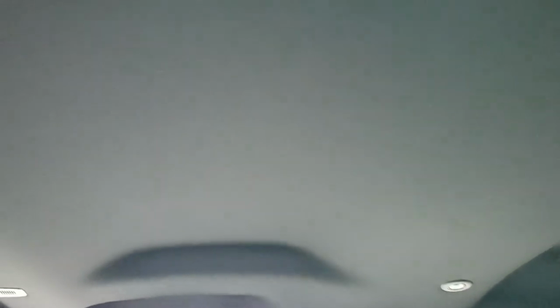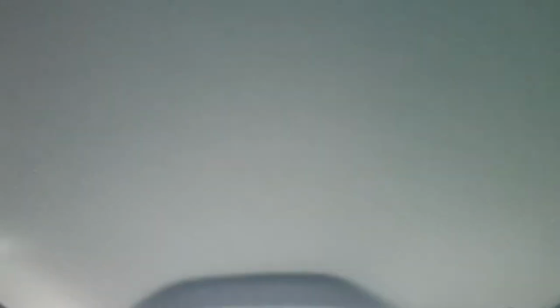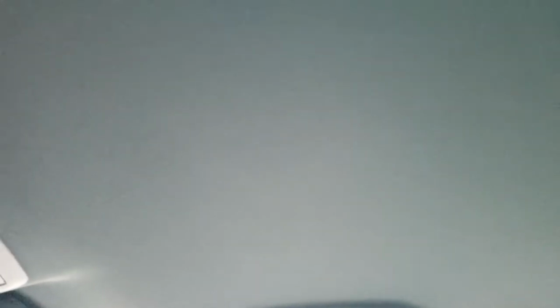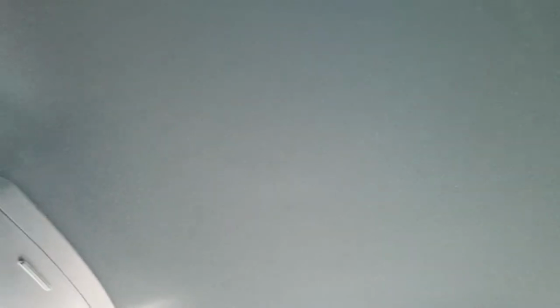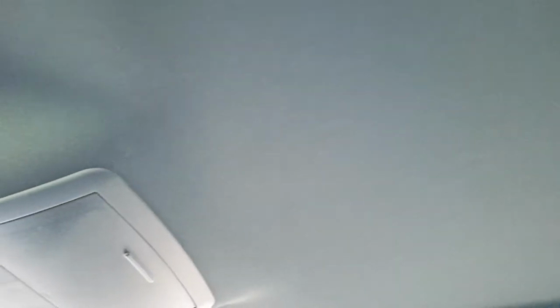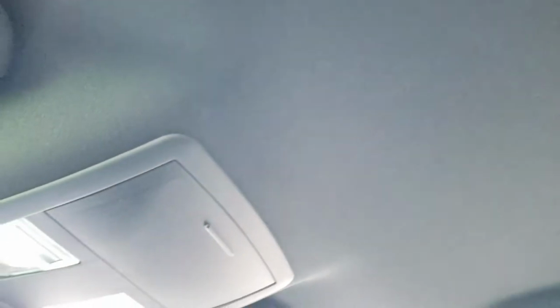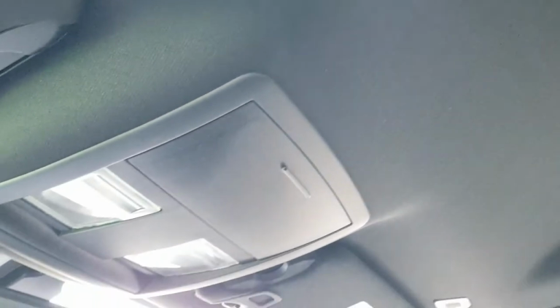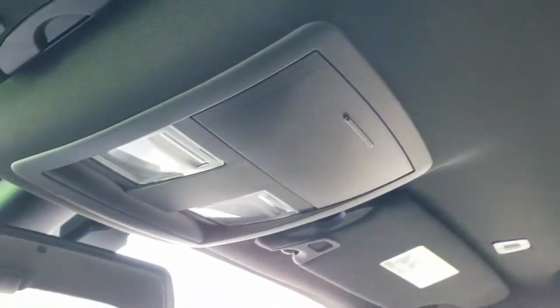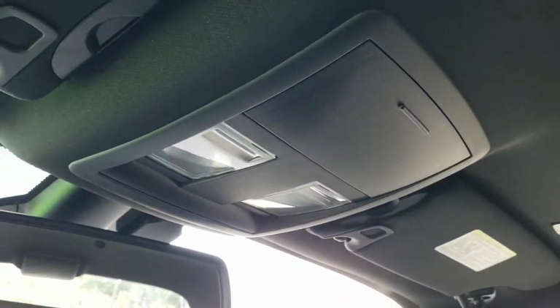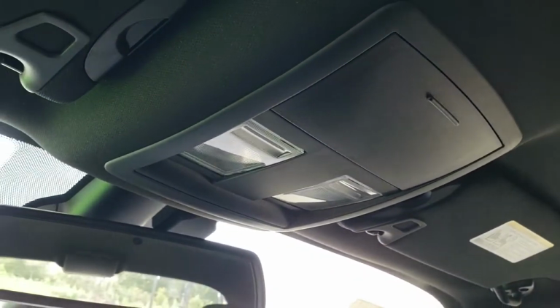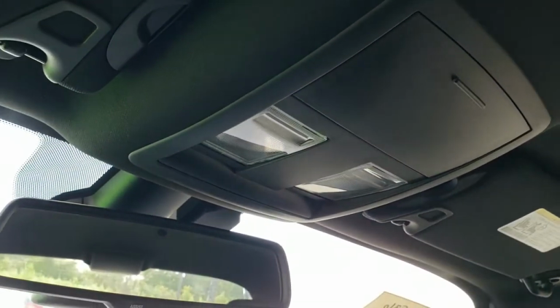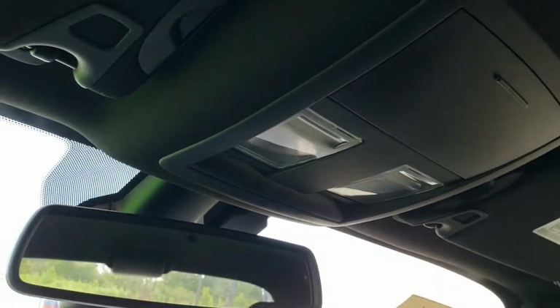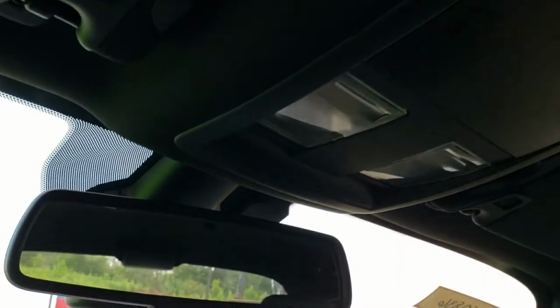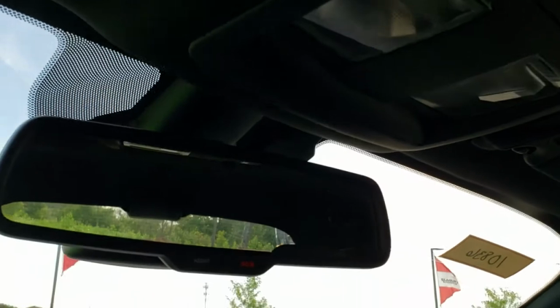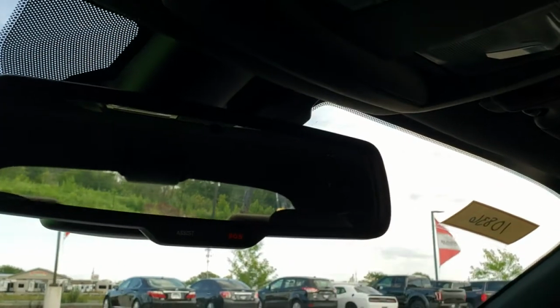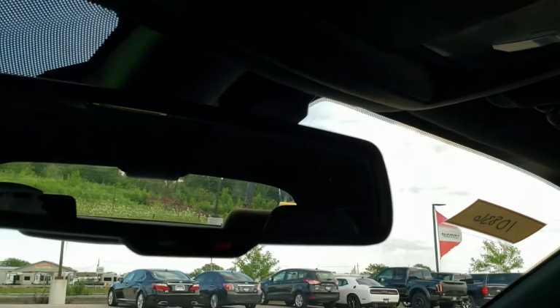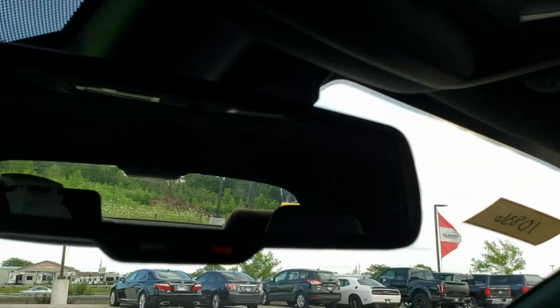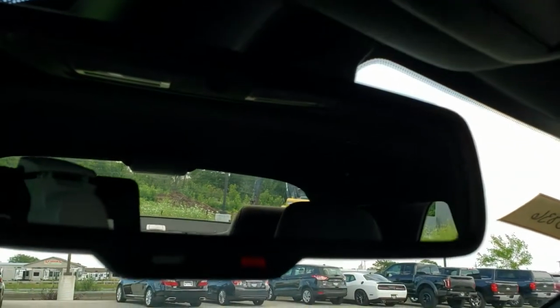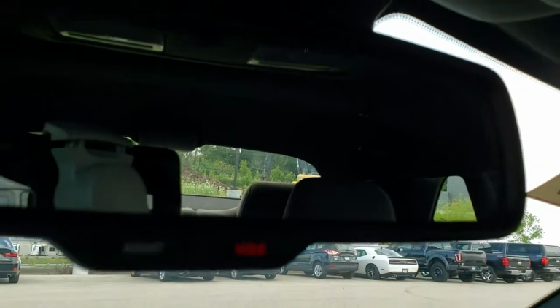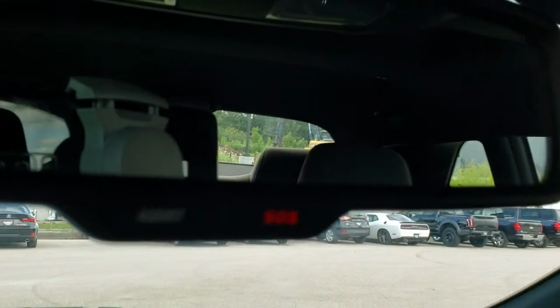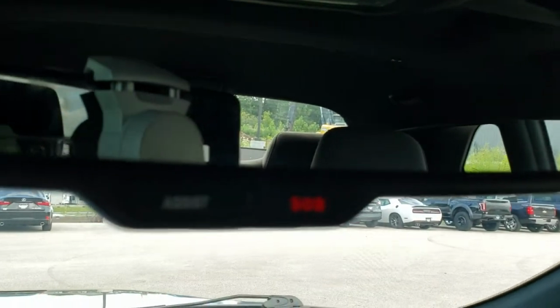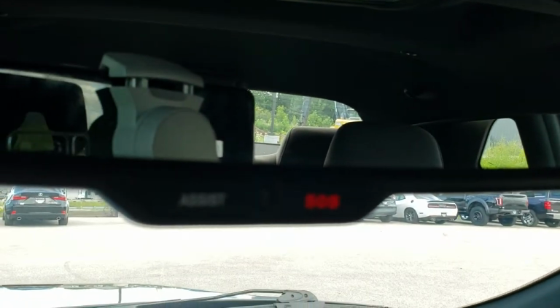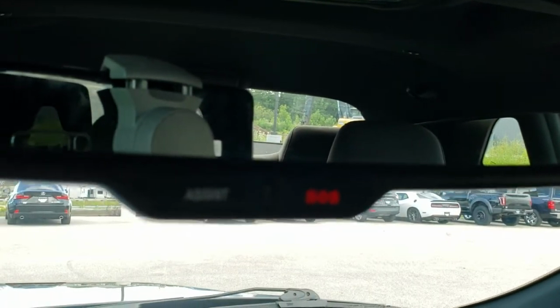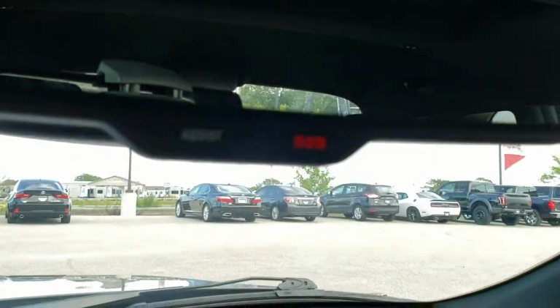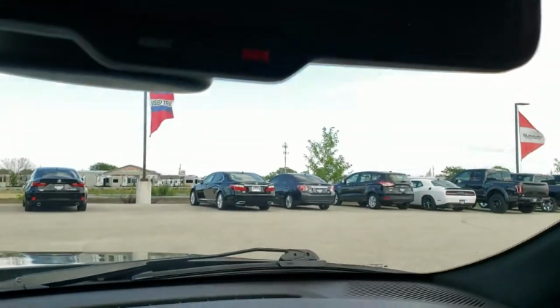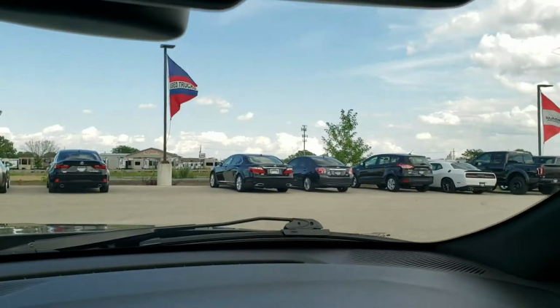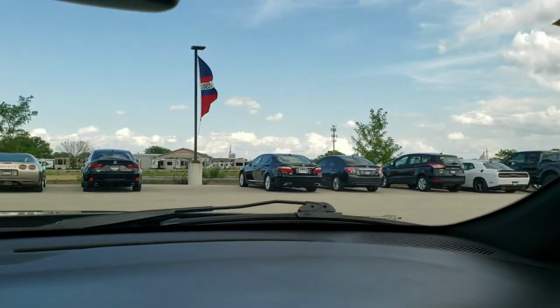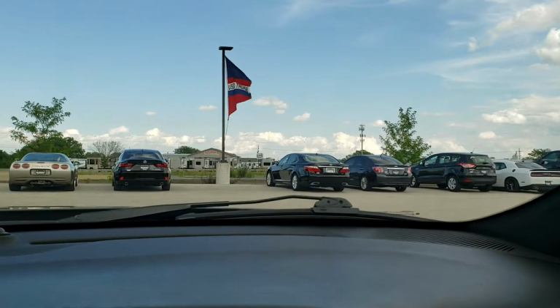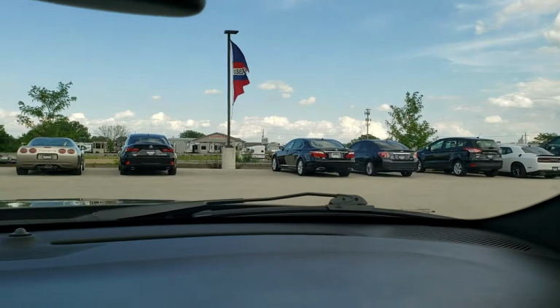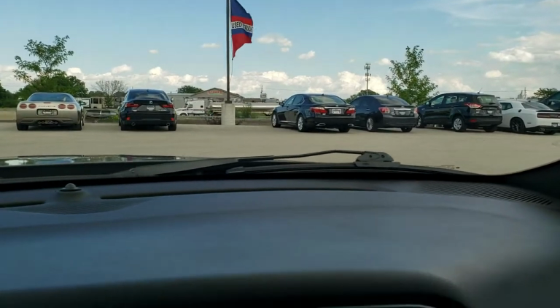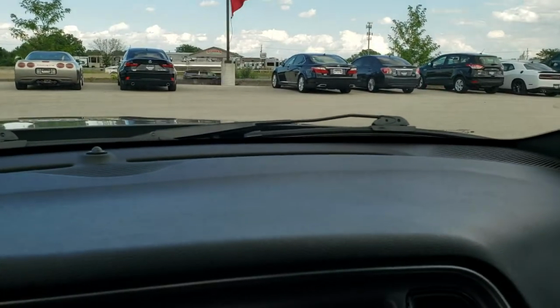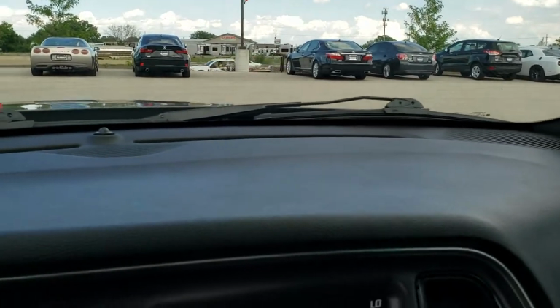It smells very clean inside this car — I don't think it's ever been smoked in. You do get your map lights up there, and then you get the assist and SOS button in the mirror.